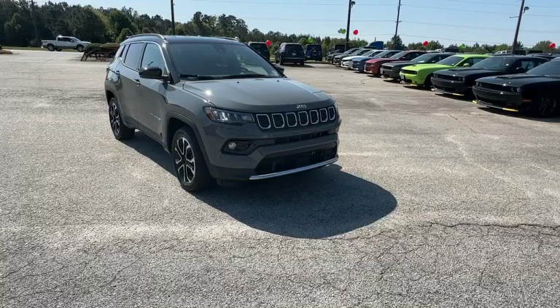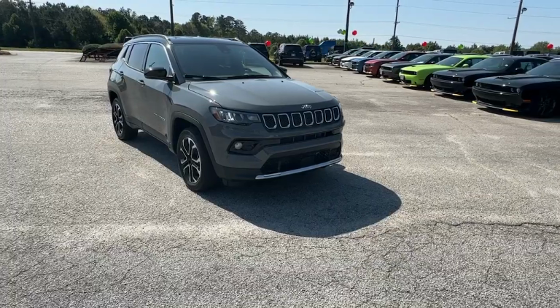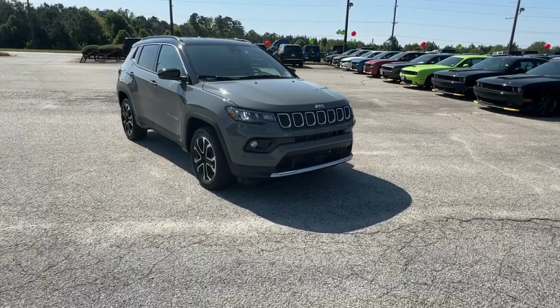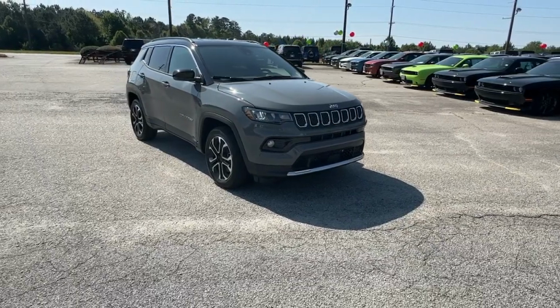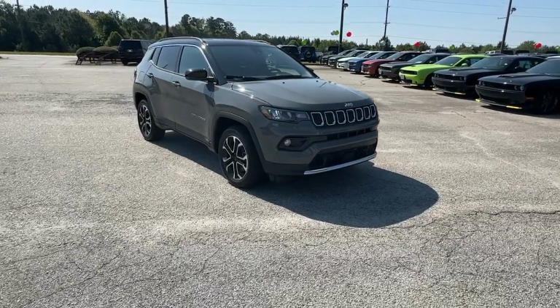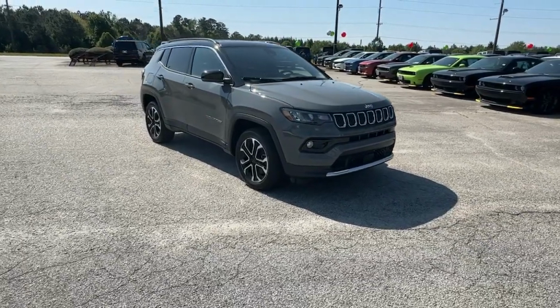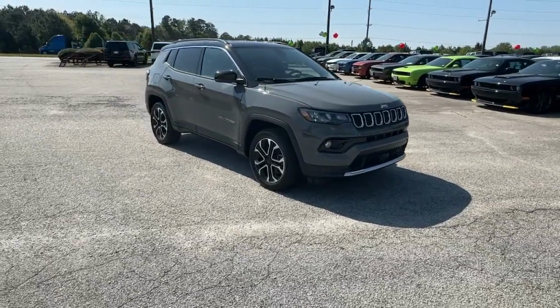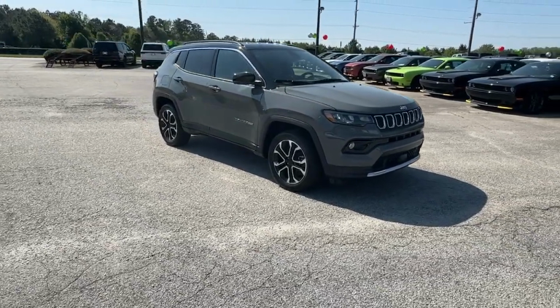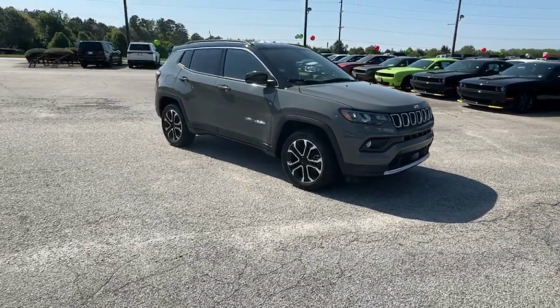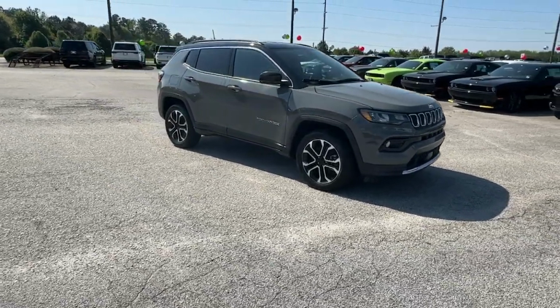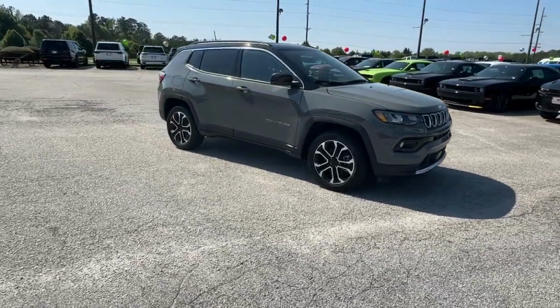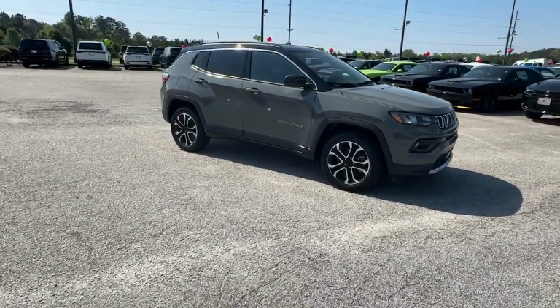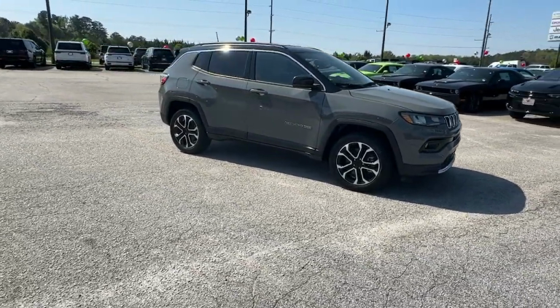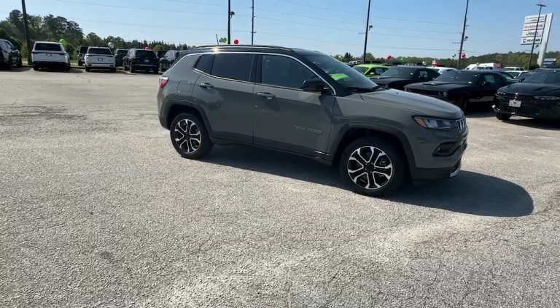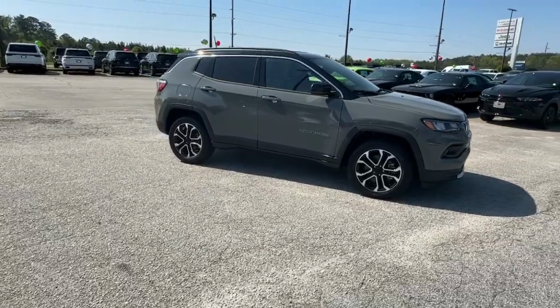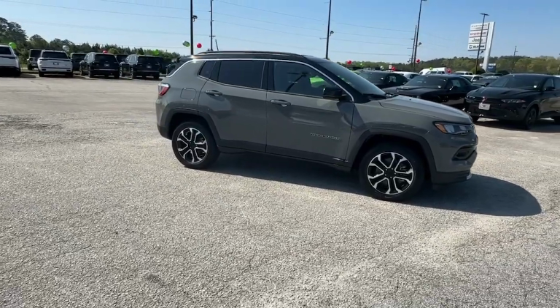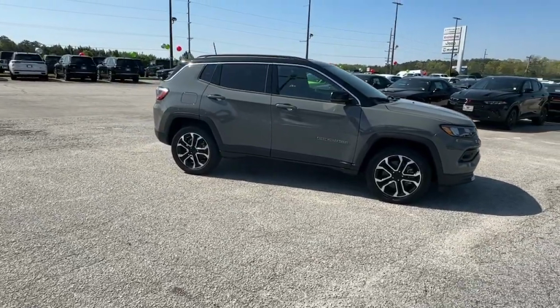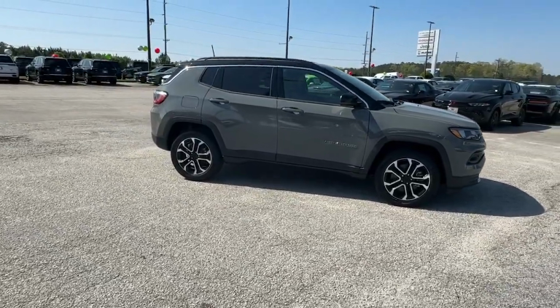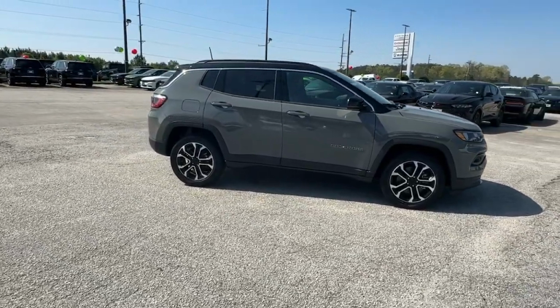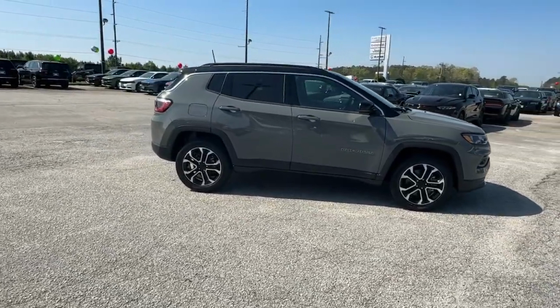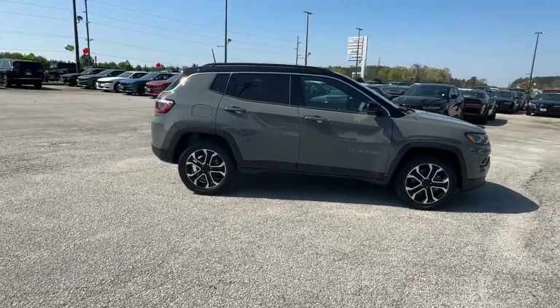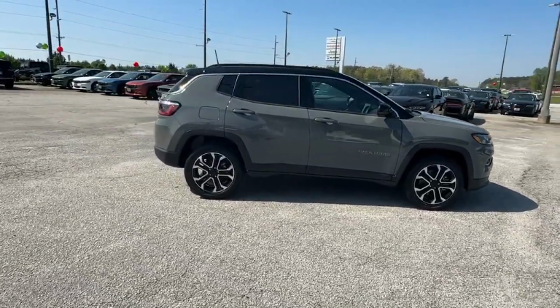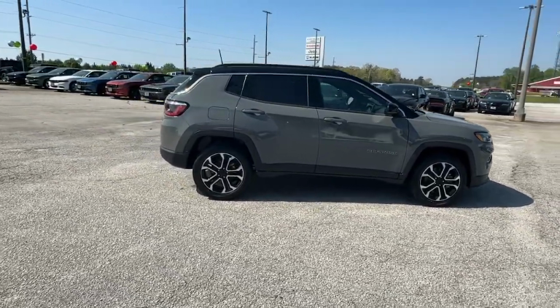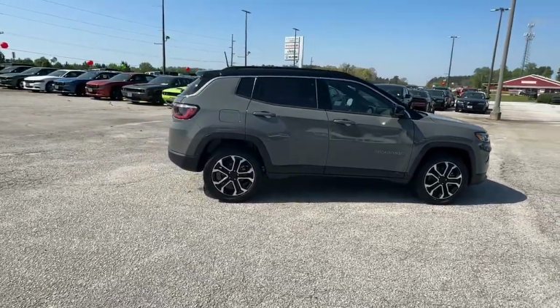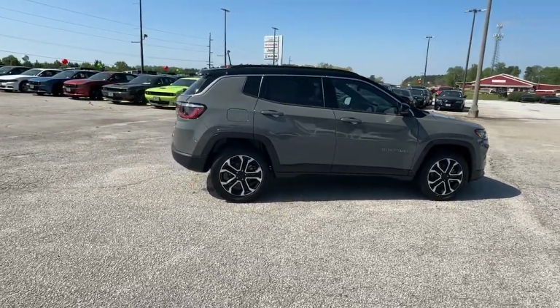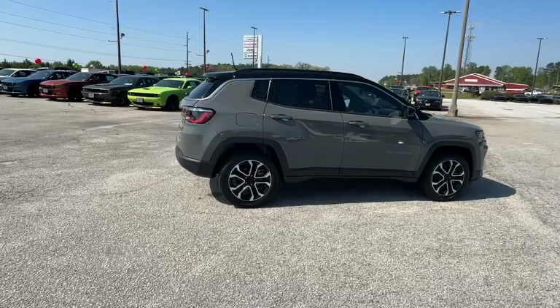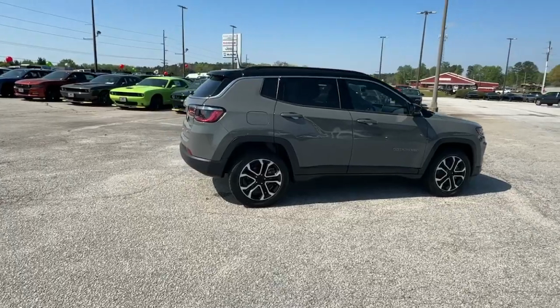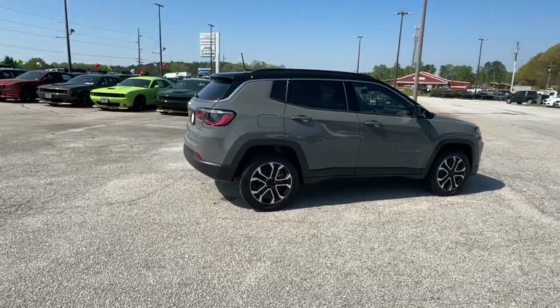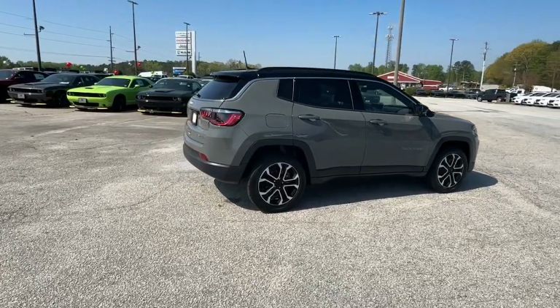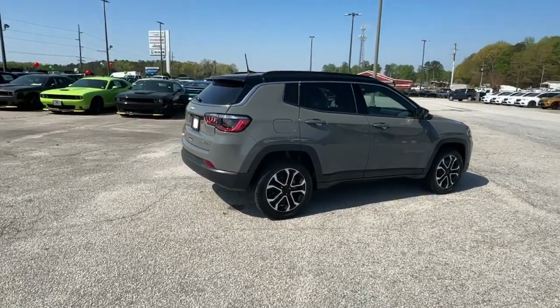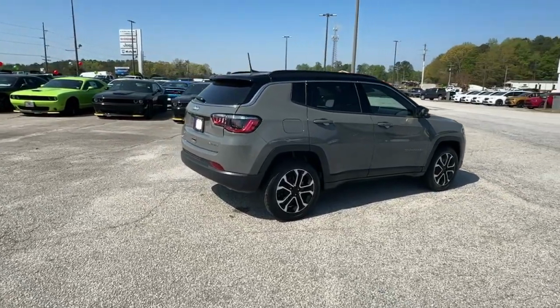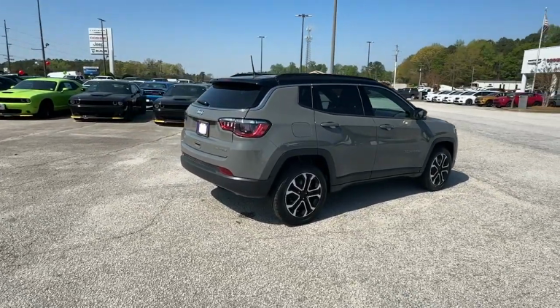Go home happy with the 2024 Jeep Compass. The Compass gives you the latest safety technology, rugged capability, and upscale sophistication, all wrapped up in a compact, sporty SUV.